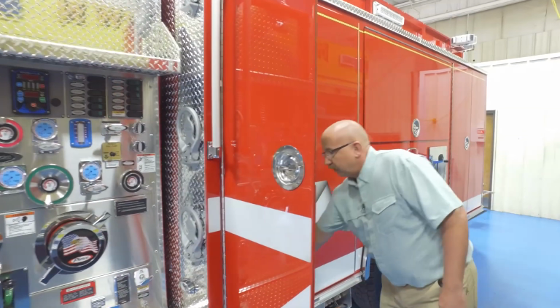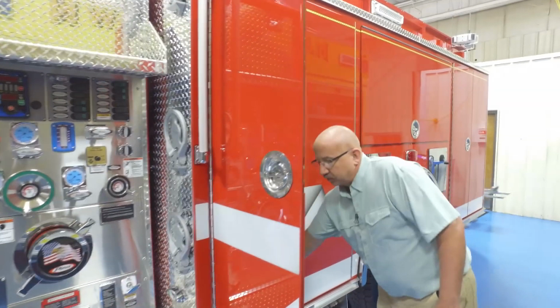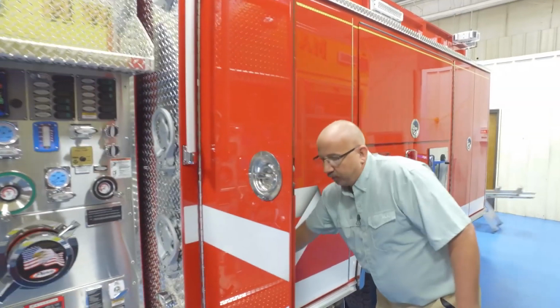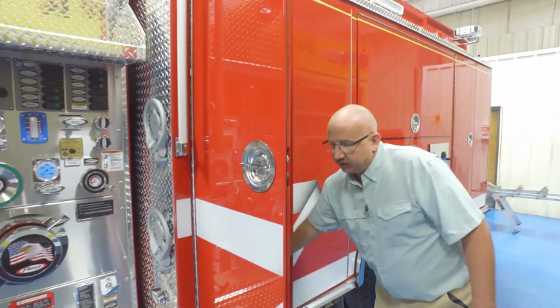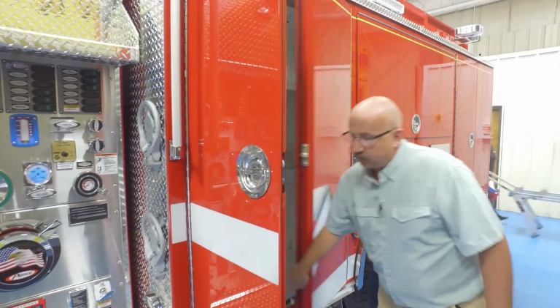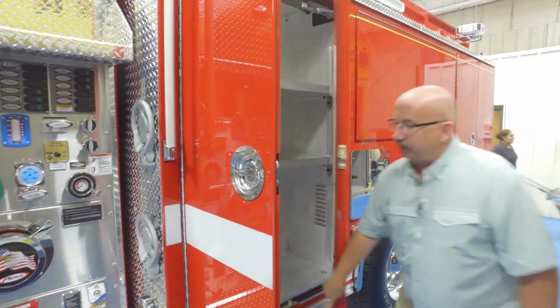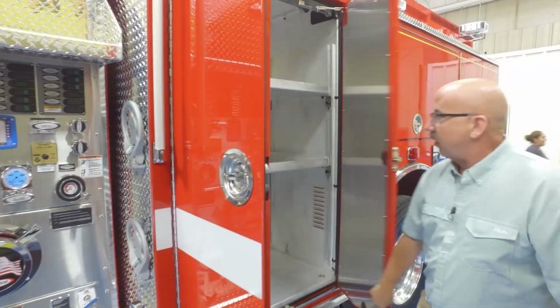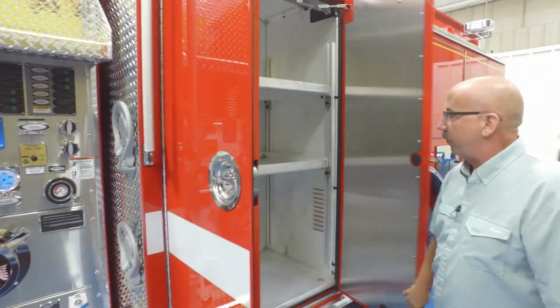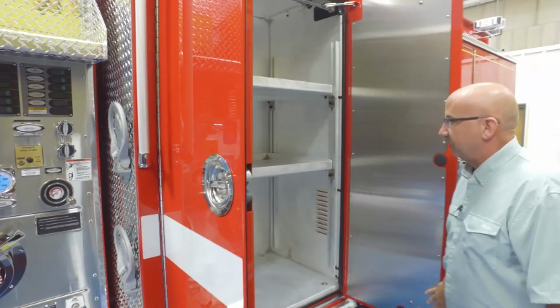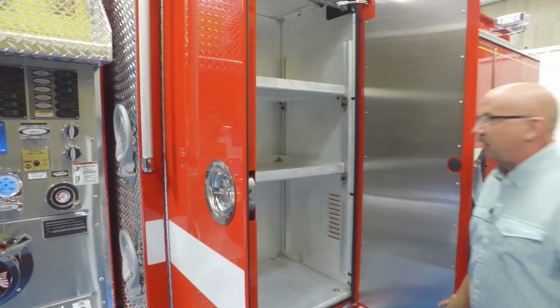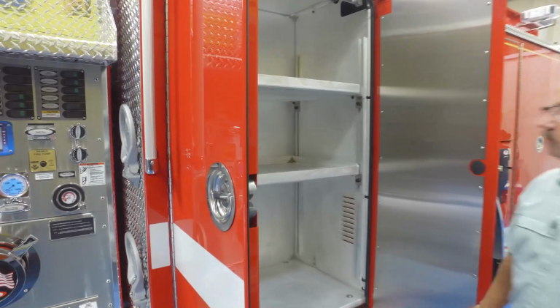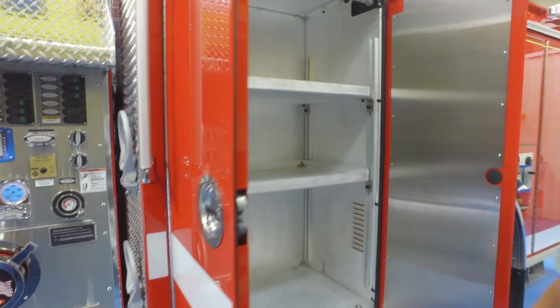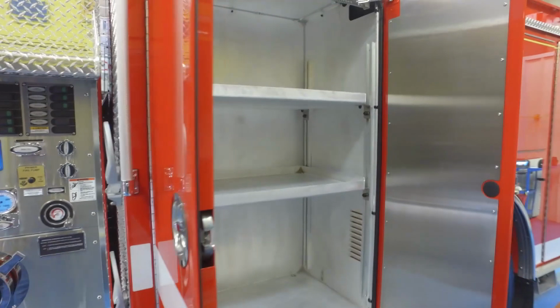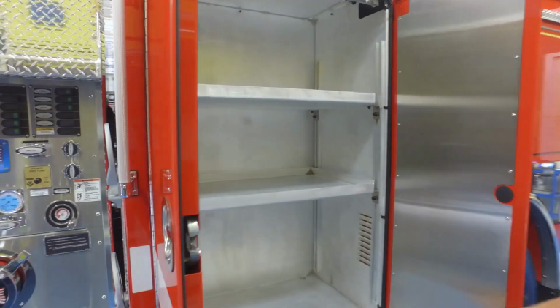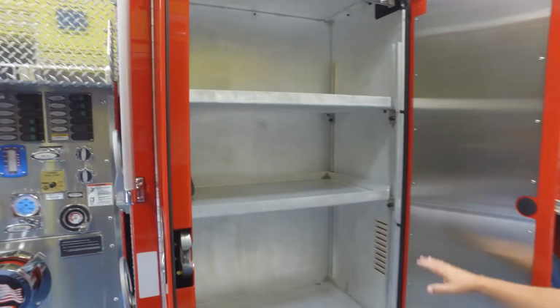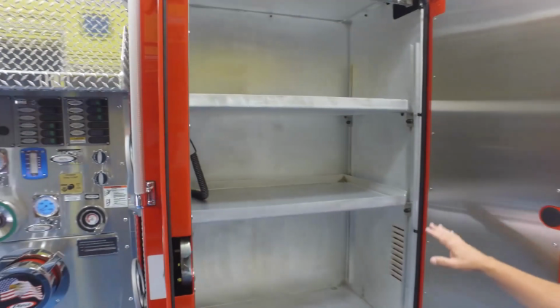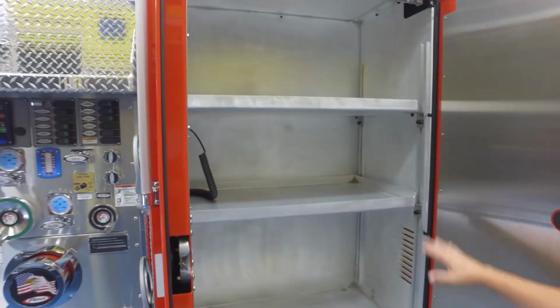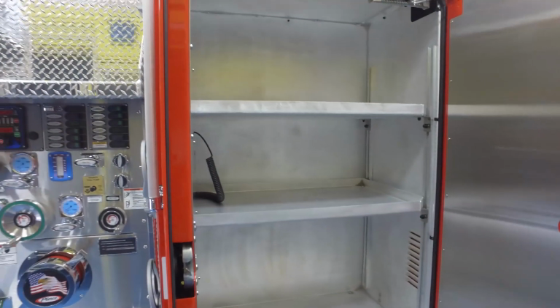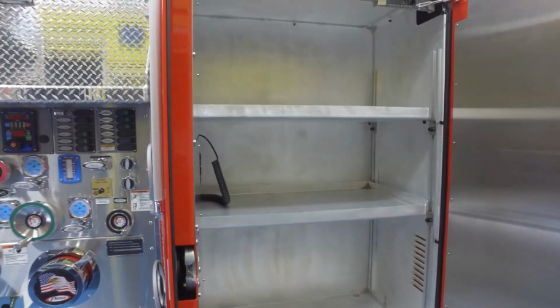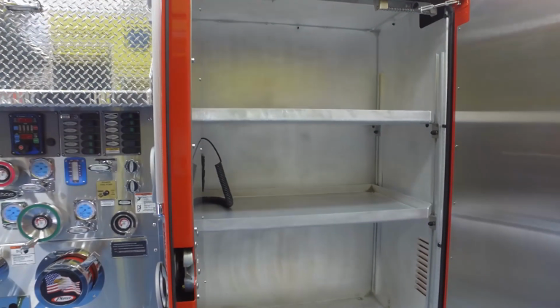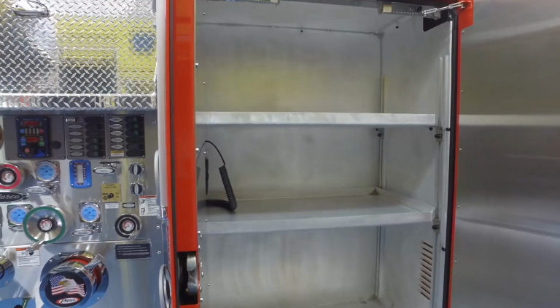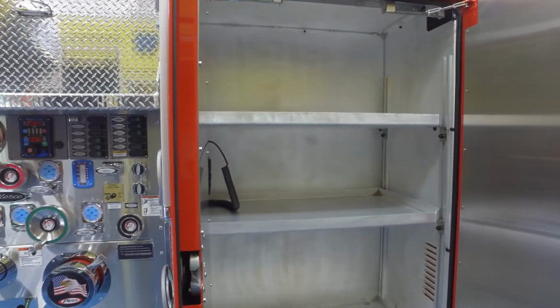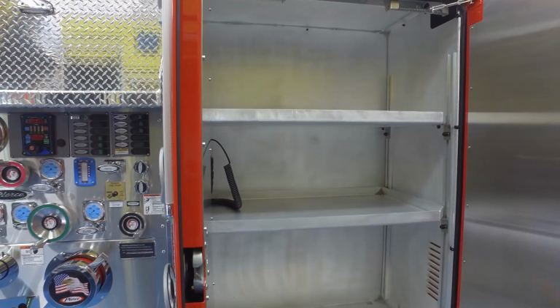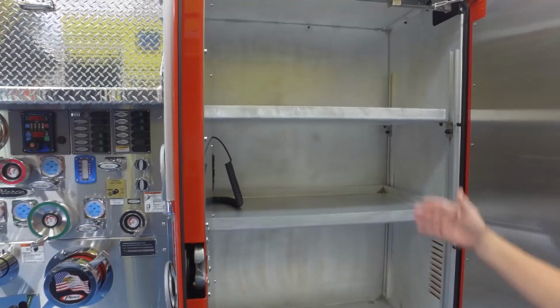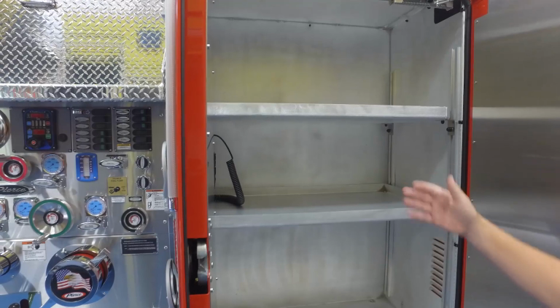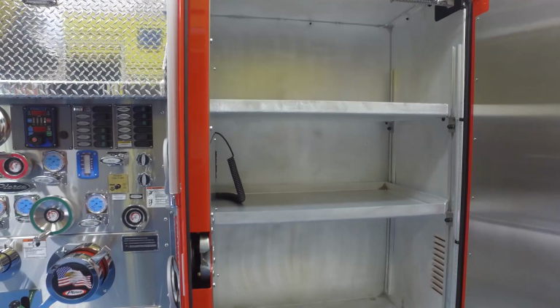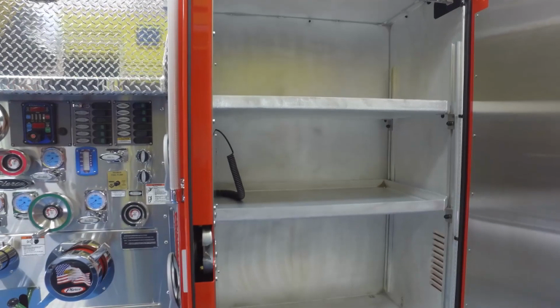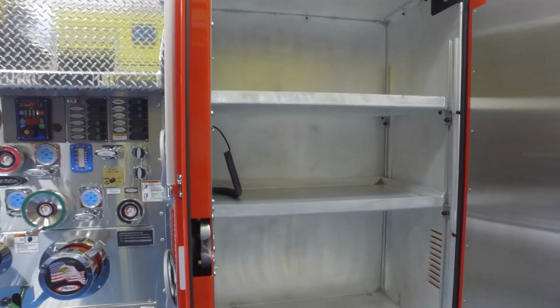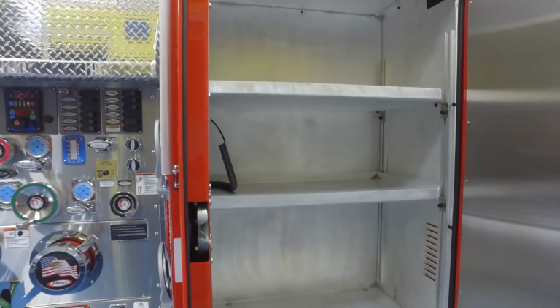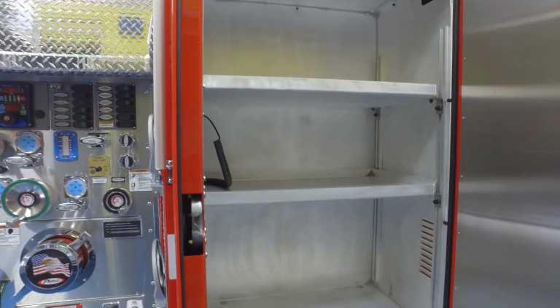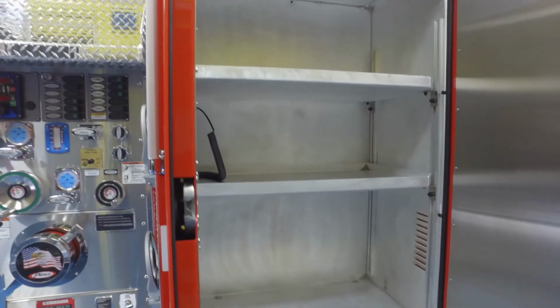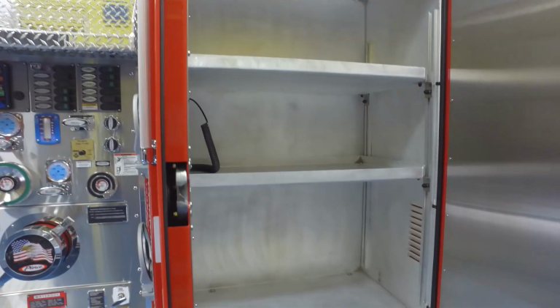The first compartment is the engineer's compartment. All of our appliances, nozzles, and equipment that the engineer will use go in this first compartment. The controller for the light tower is also in there.